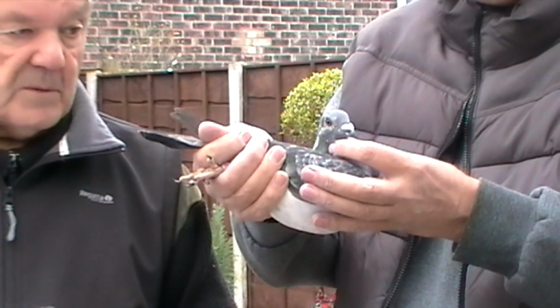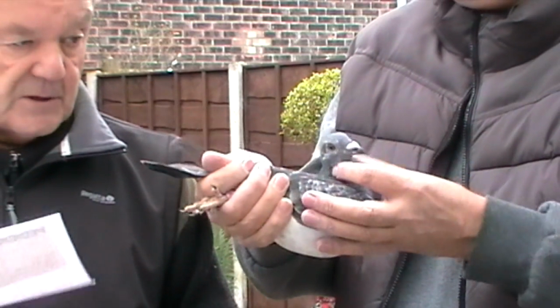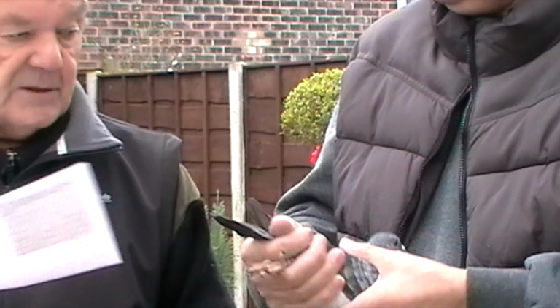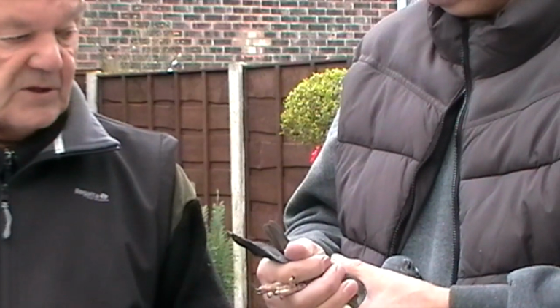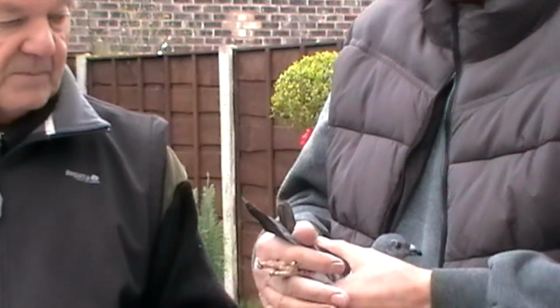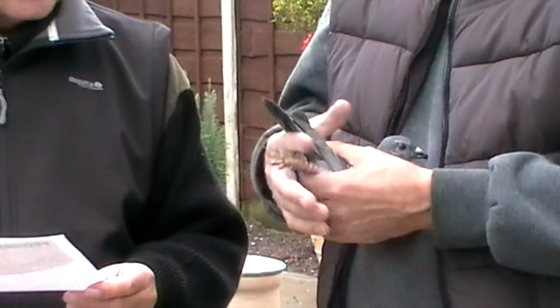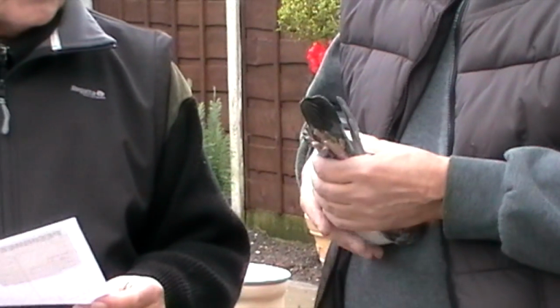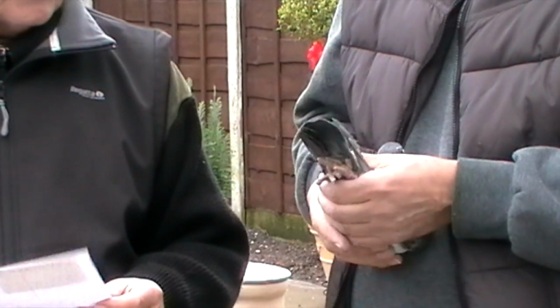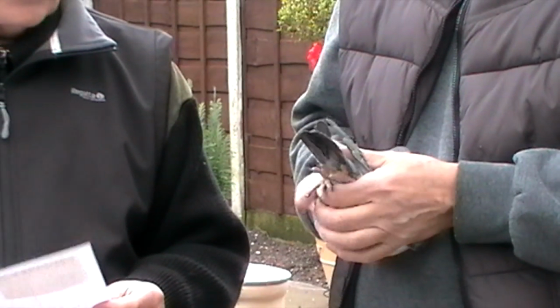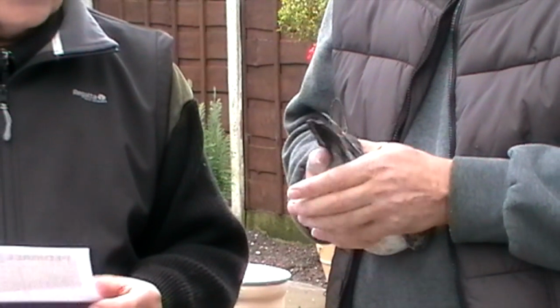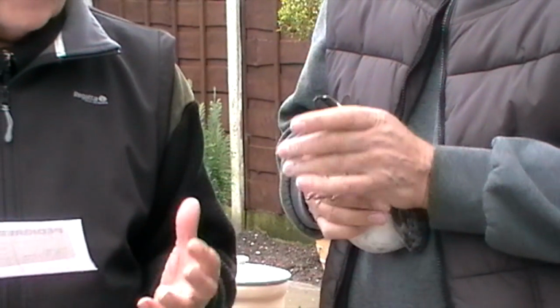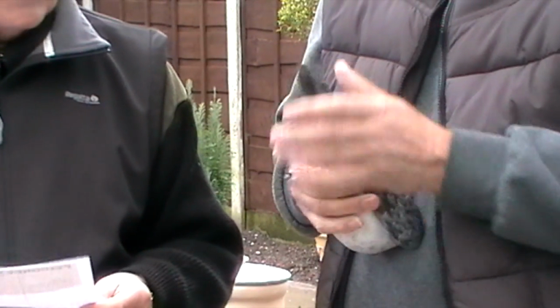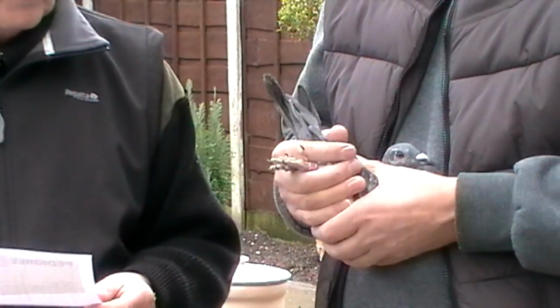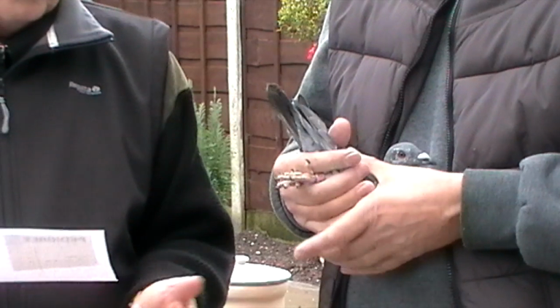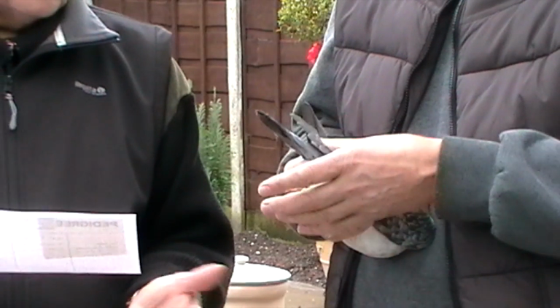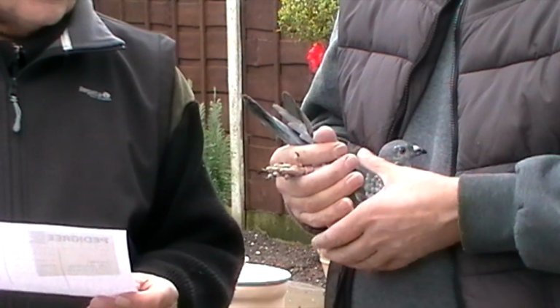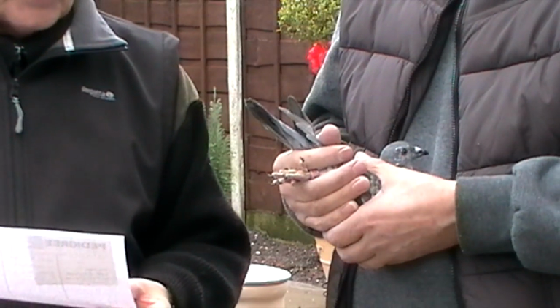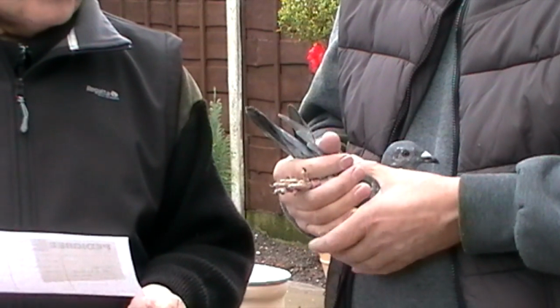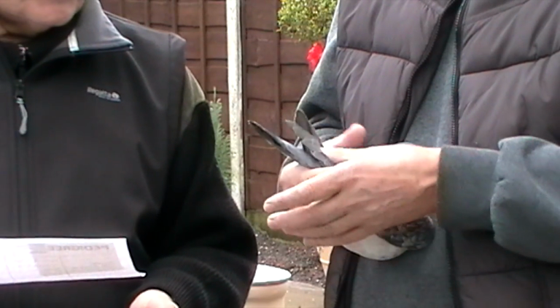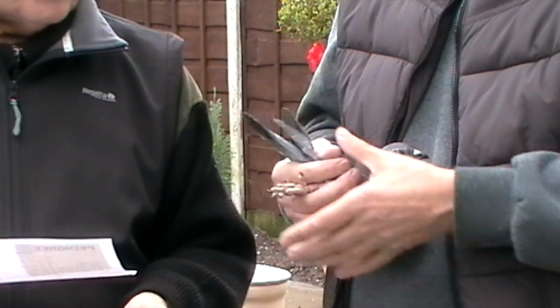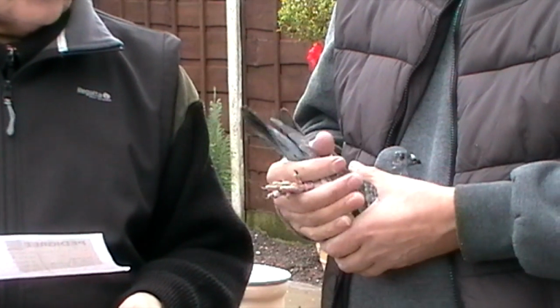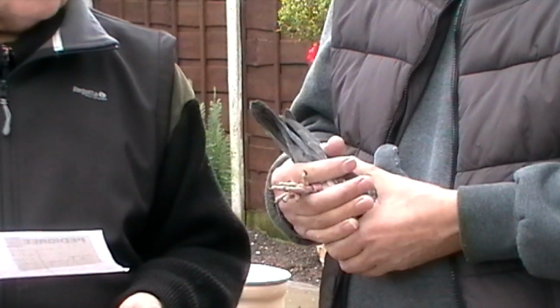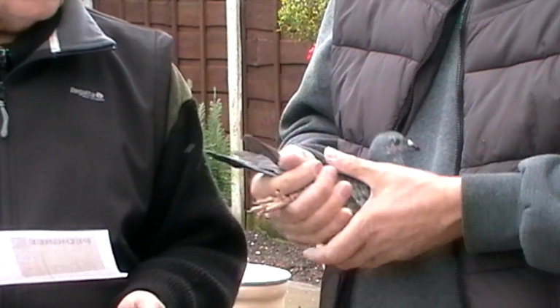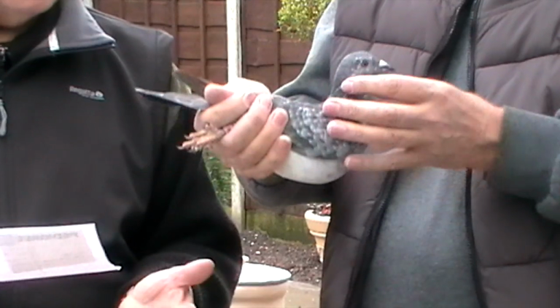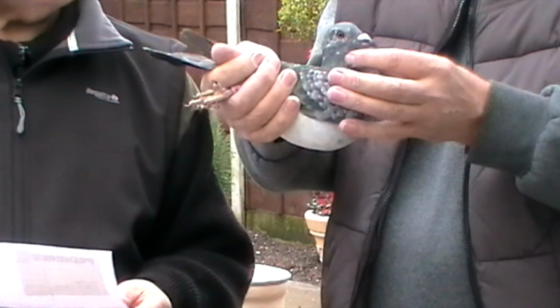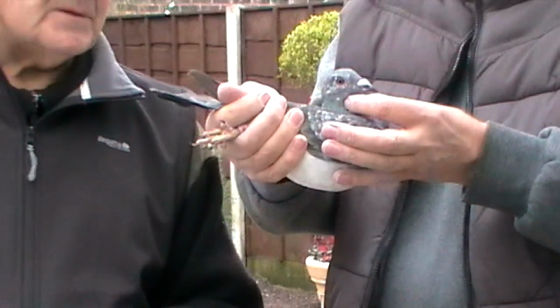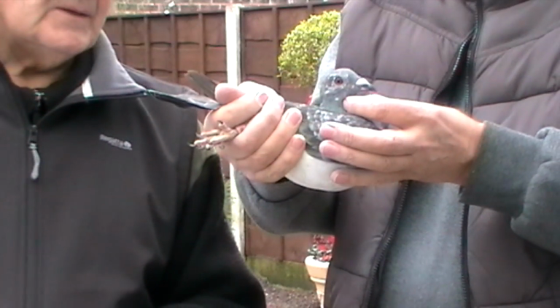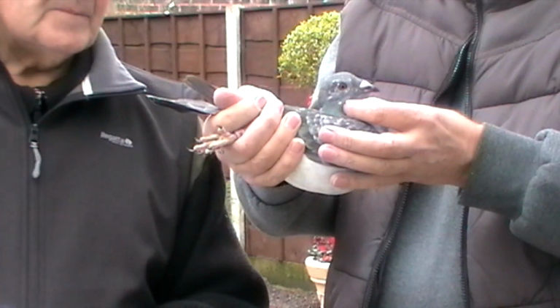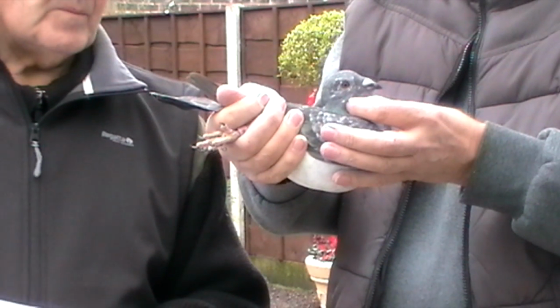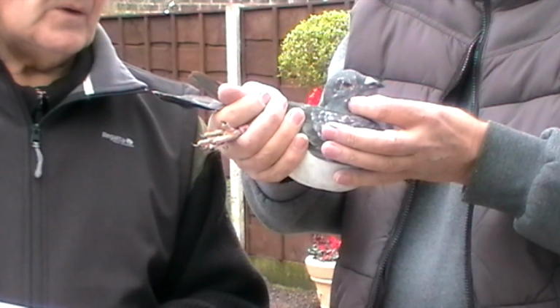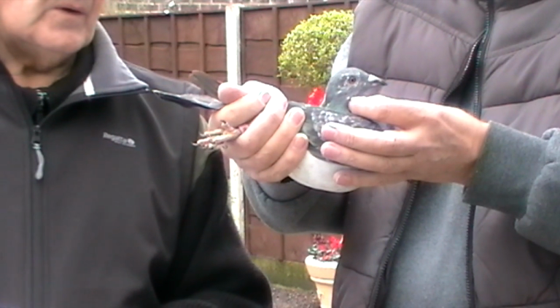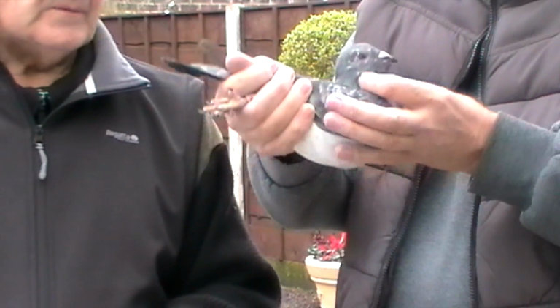Everybody seems to like these grizzle toy pigeons because of the lovely soft feather, and because I get so many repeat orders from them — people are winning all over the place with them.